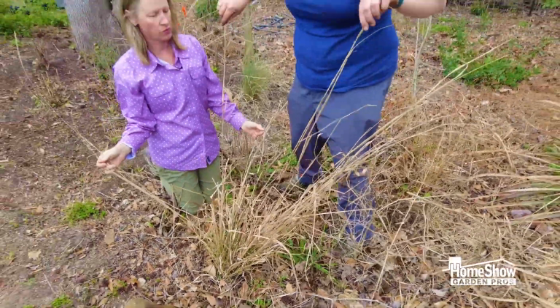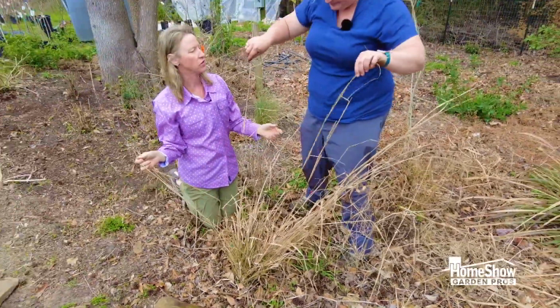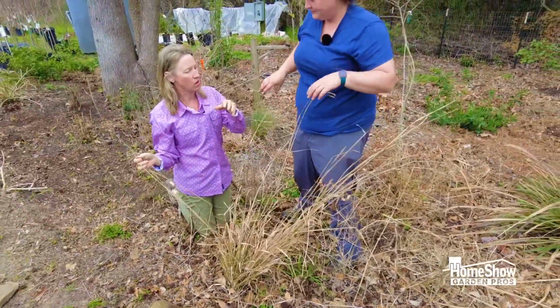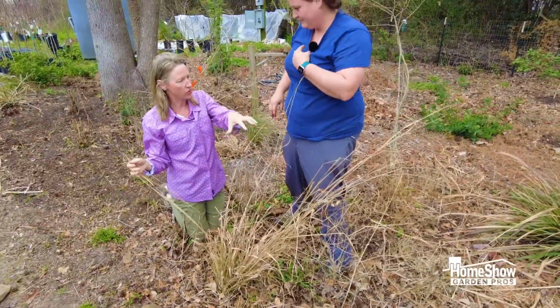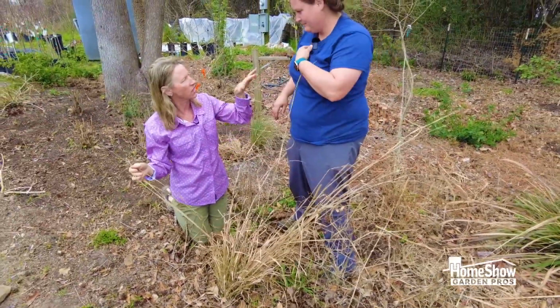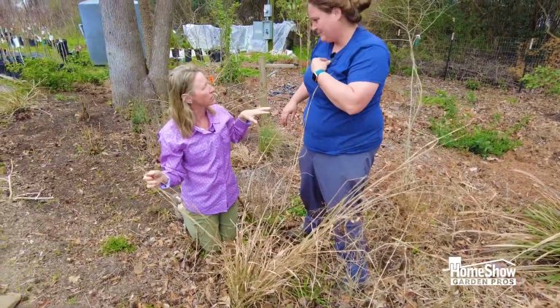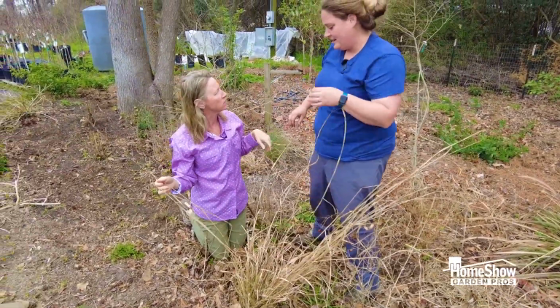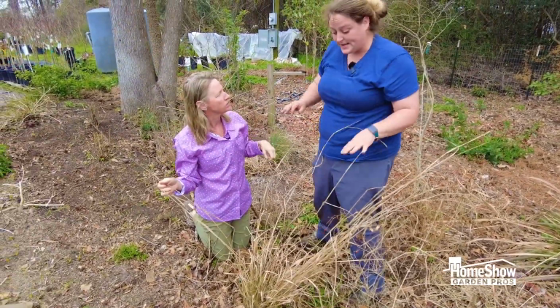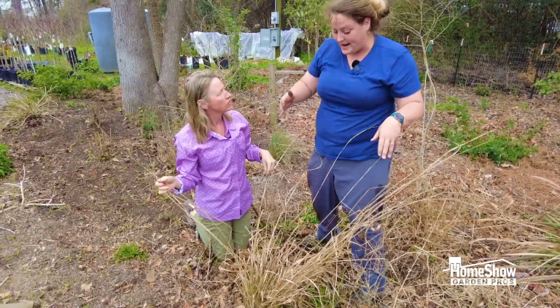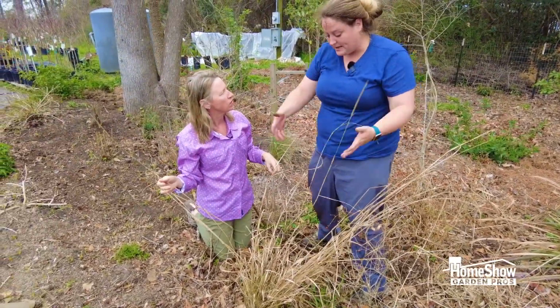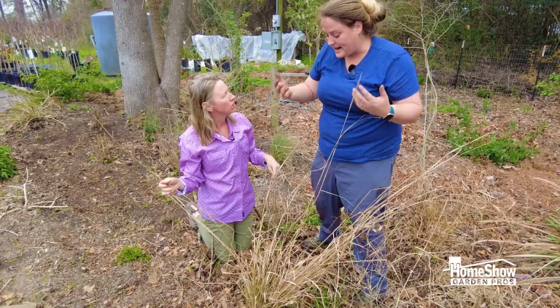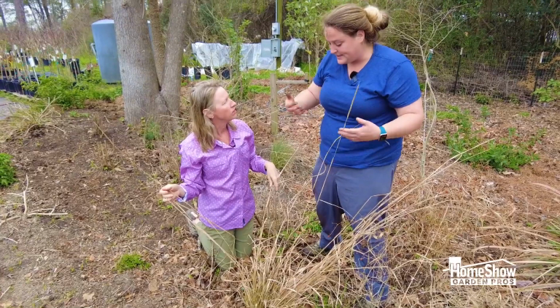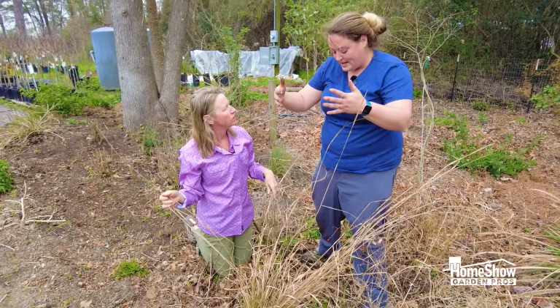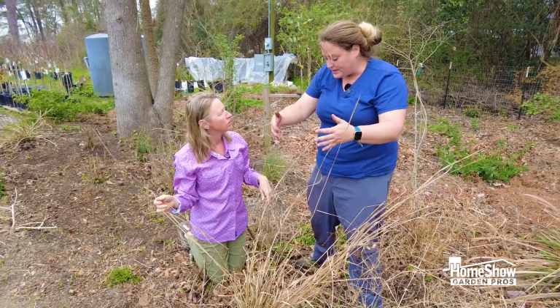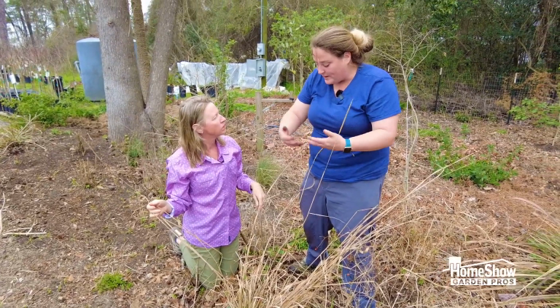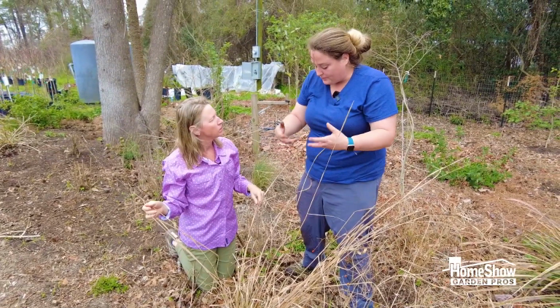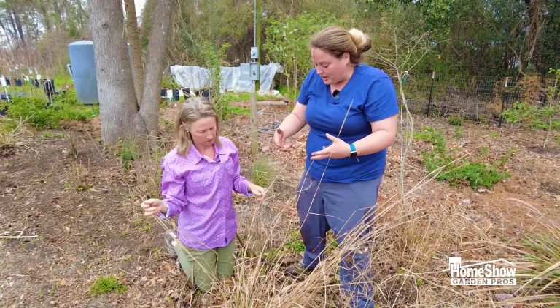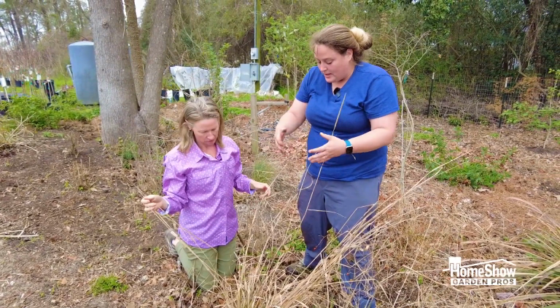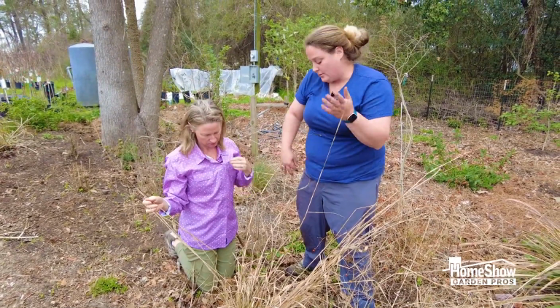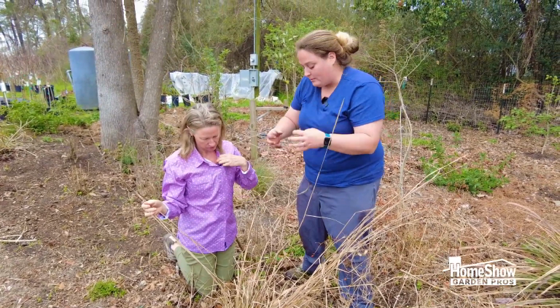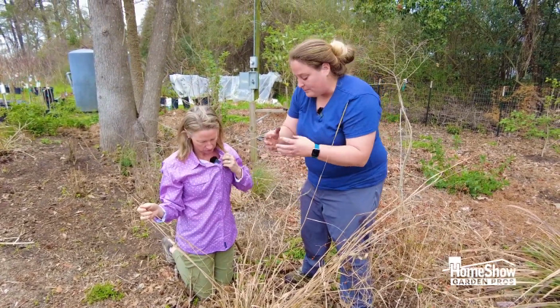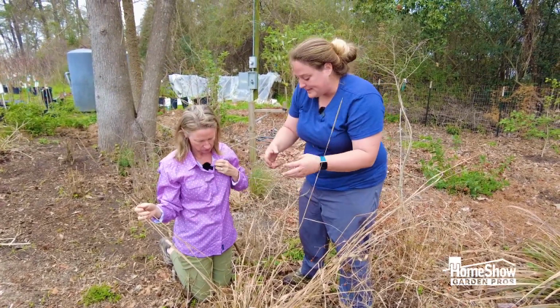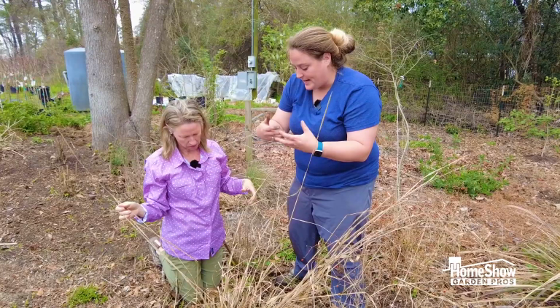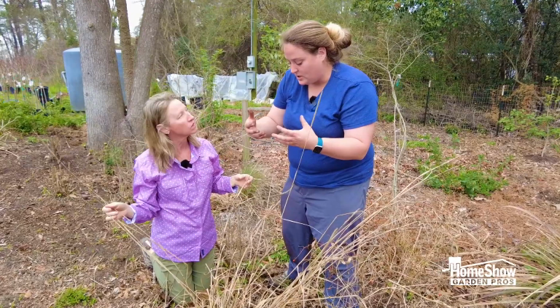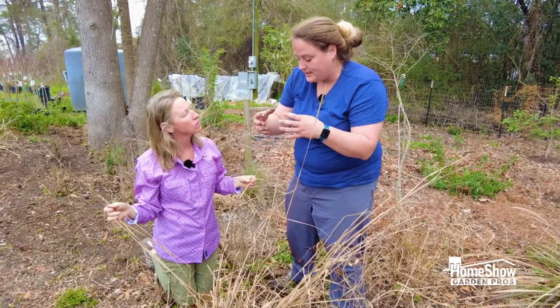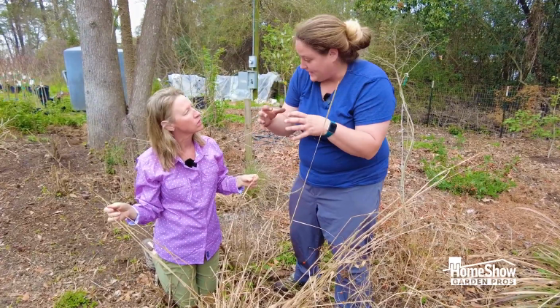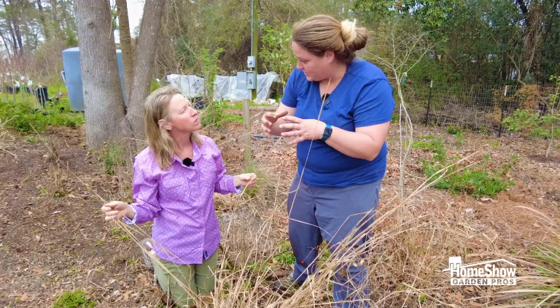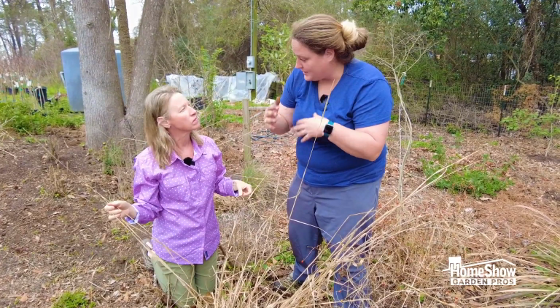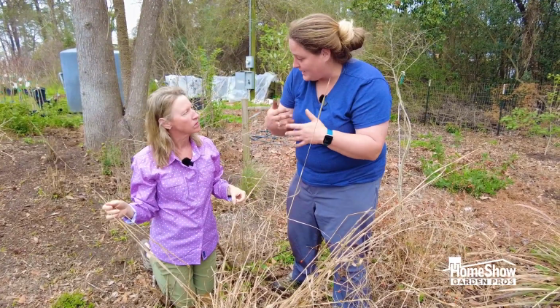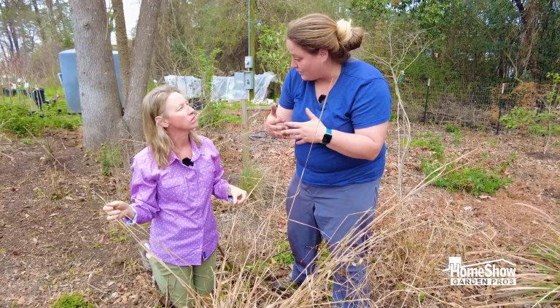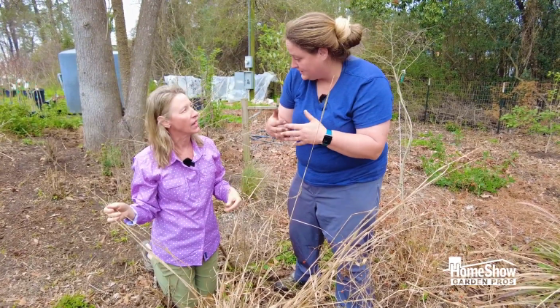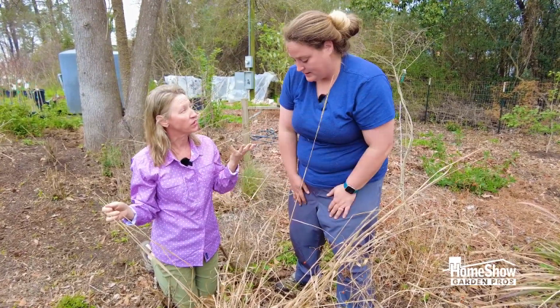We do this for all of our grassy plants — any grass can be cleaned out like this. You want to open up the root base so that it's not collecting moisture and creating root rot, and it can breathe.